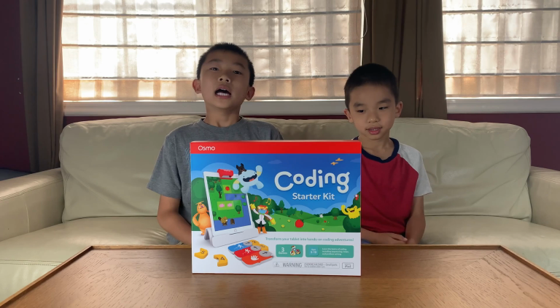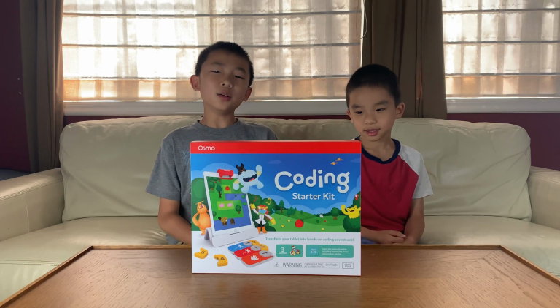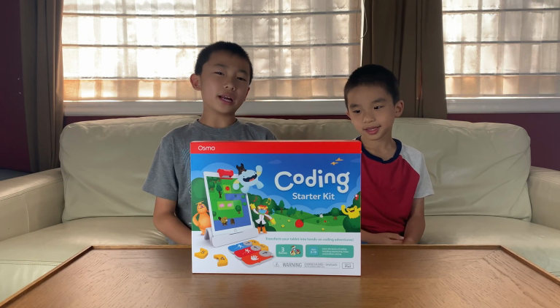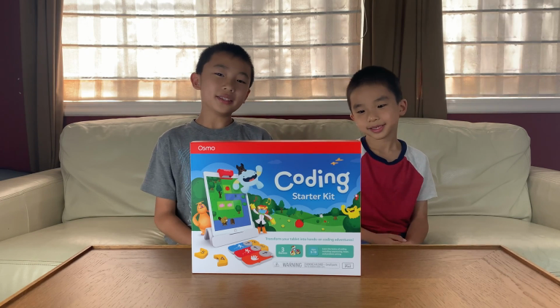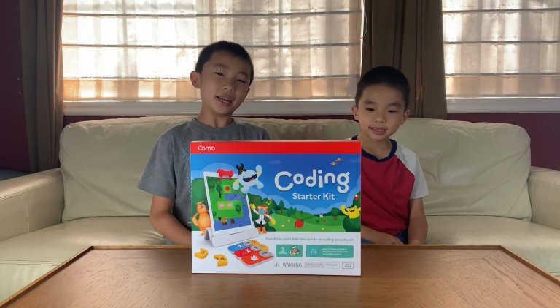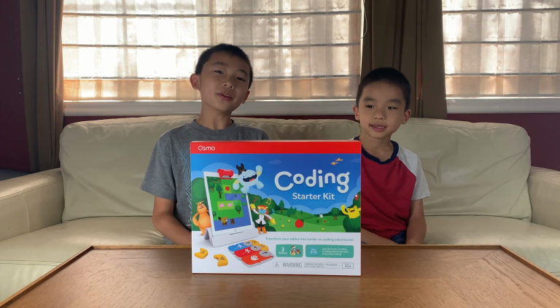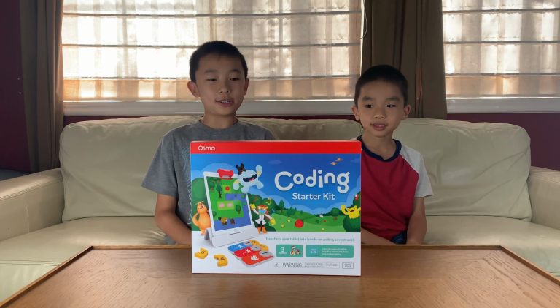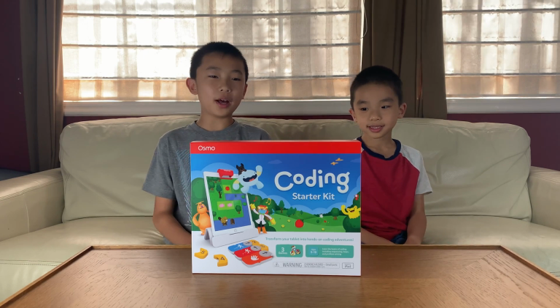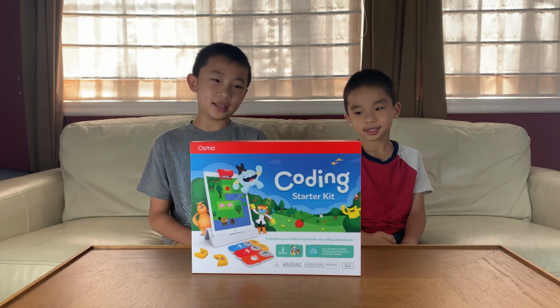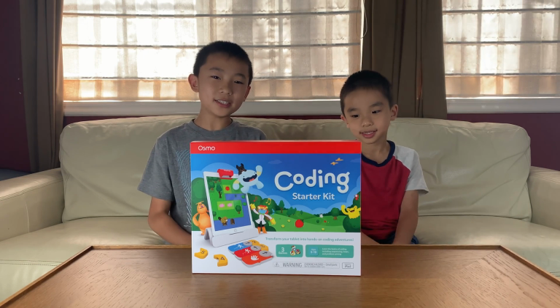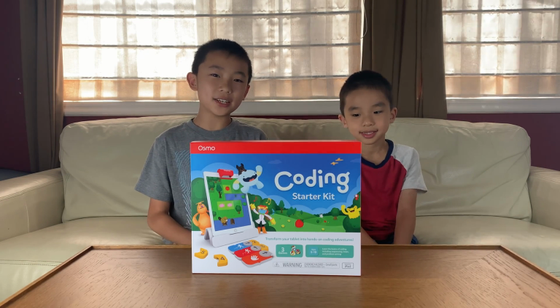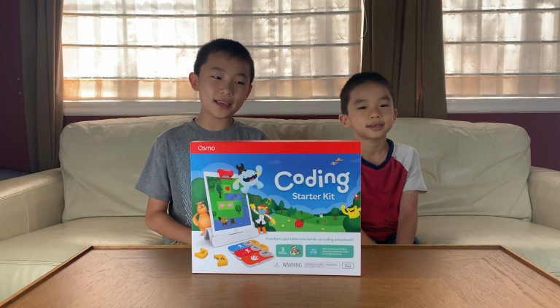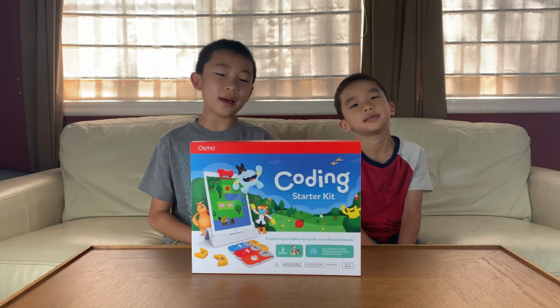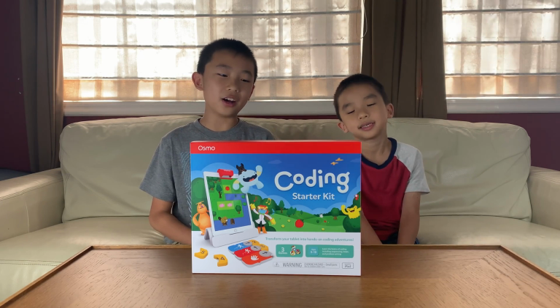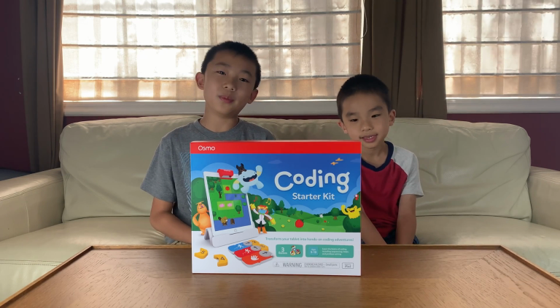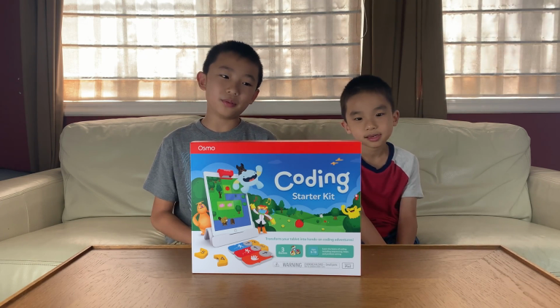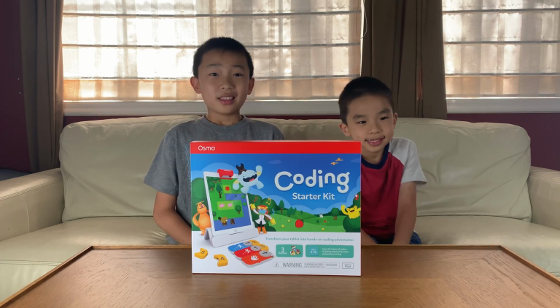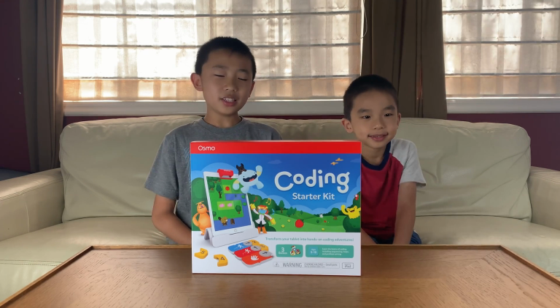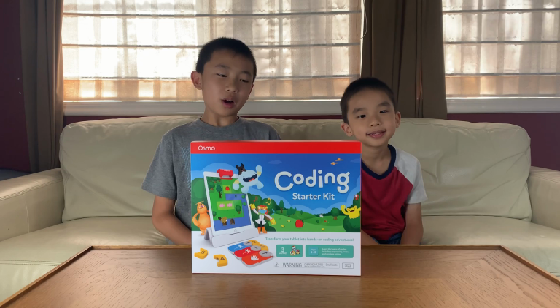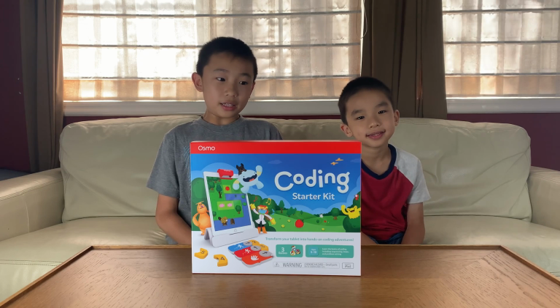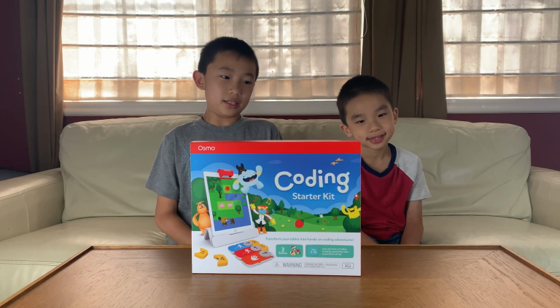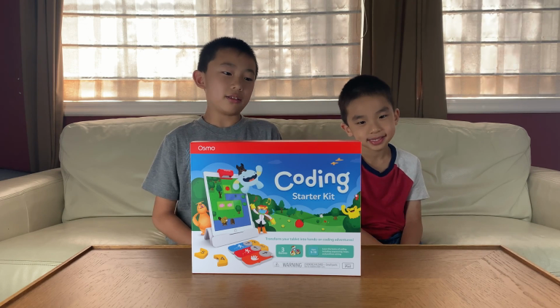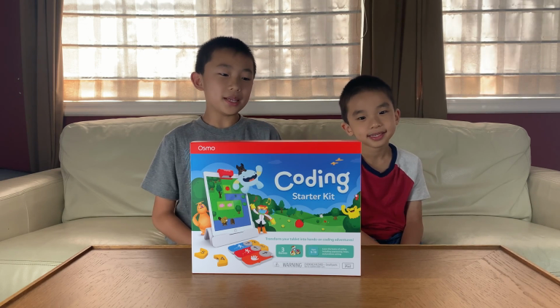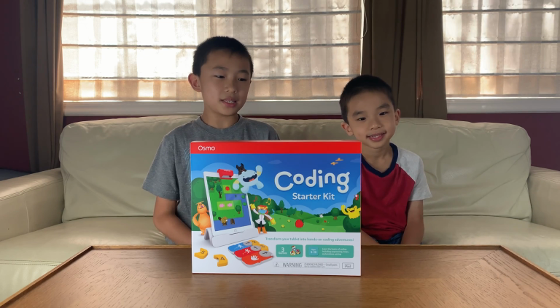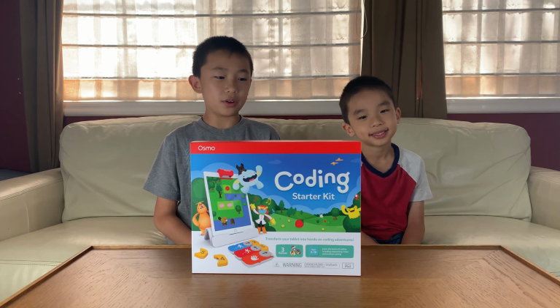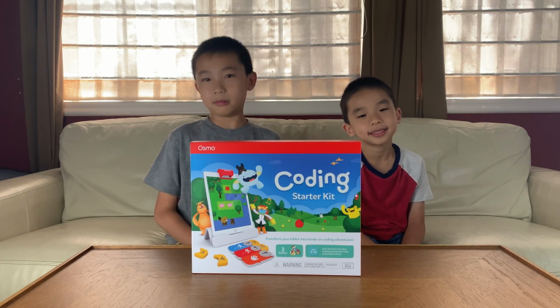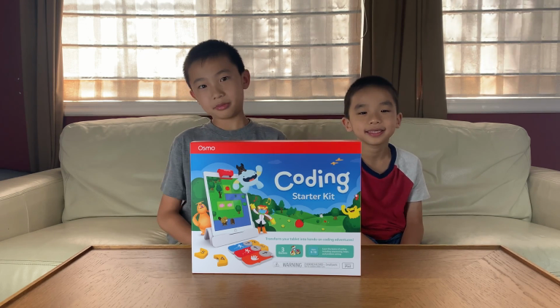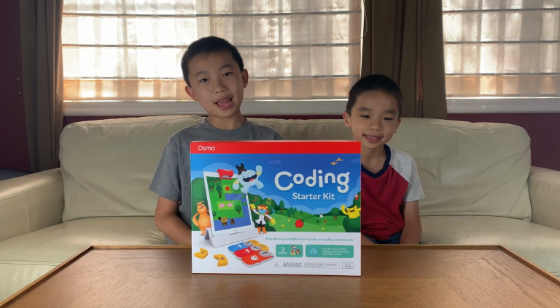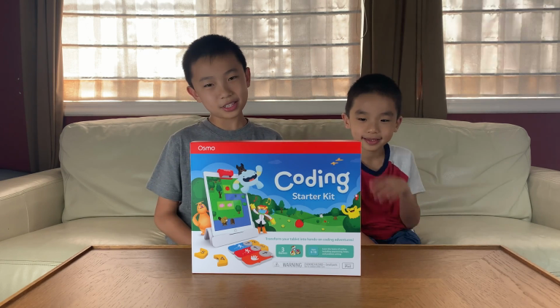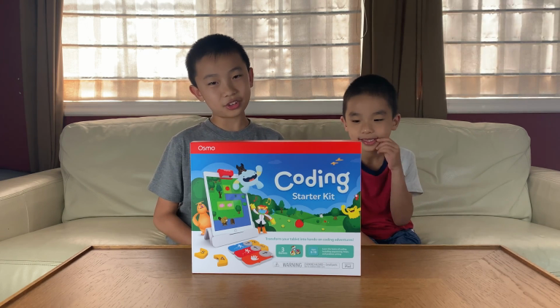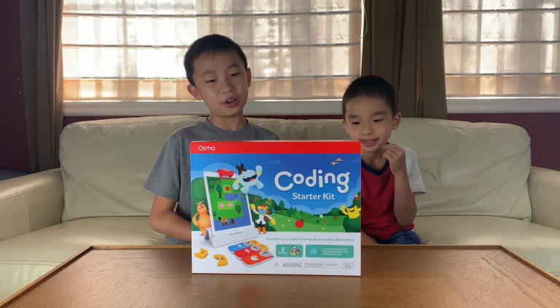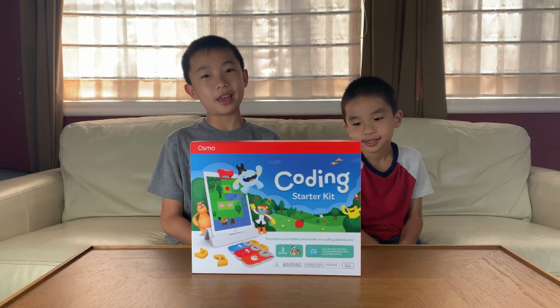Hello Buccaneers! Today we're going to unbox the Coding Starter Kit by Osmo. This new product lets you learn the basics of coding with three hands-on coding games.